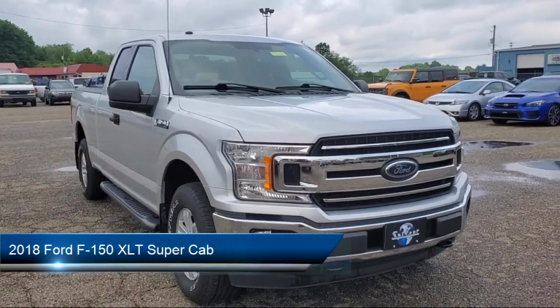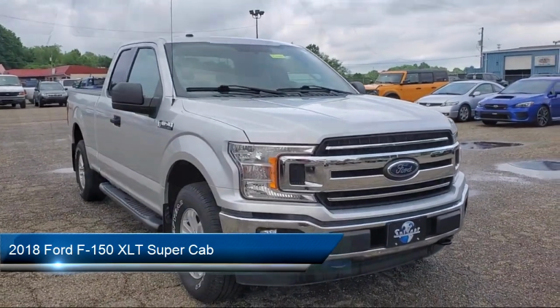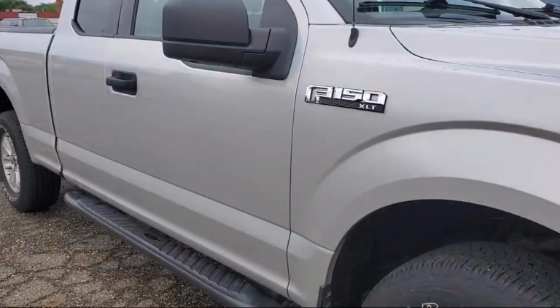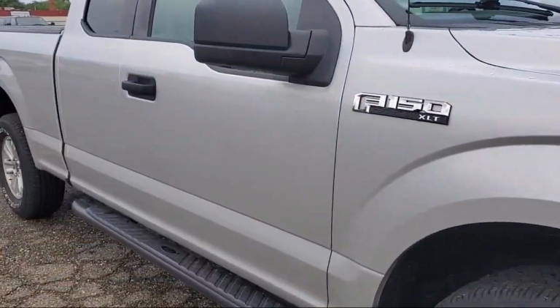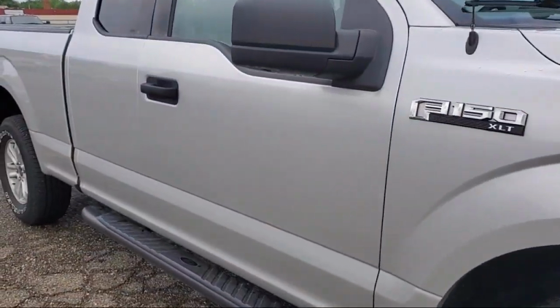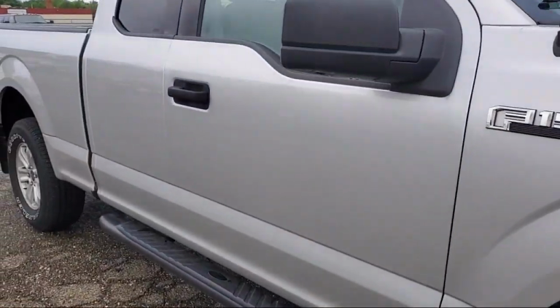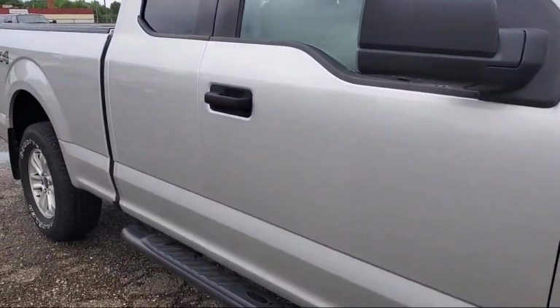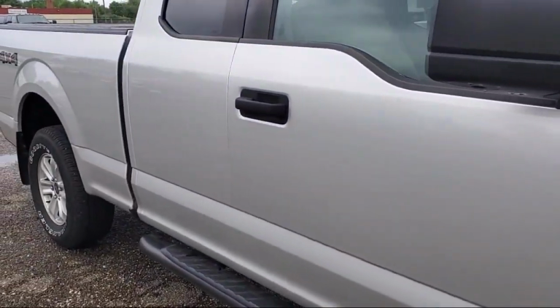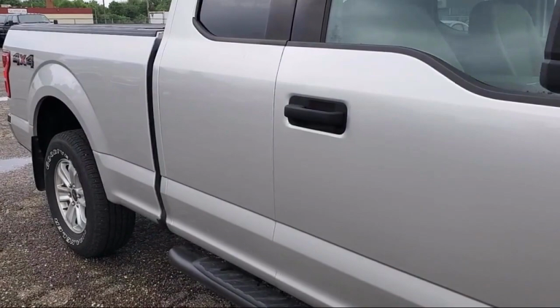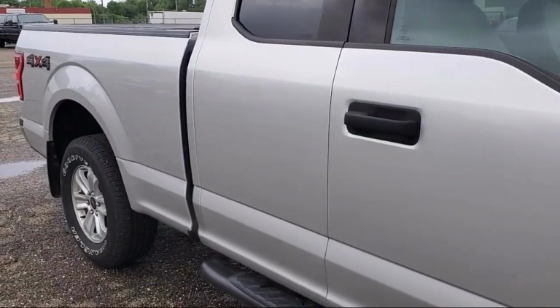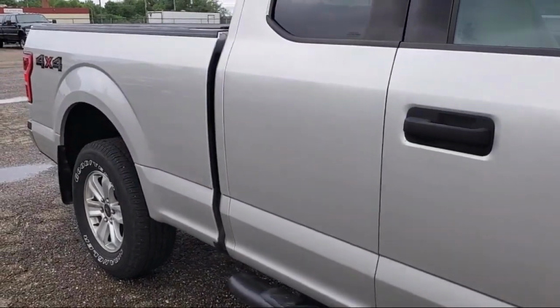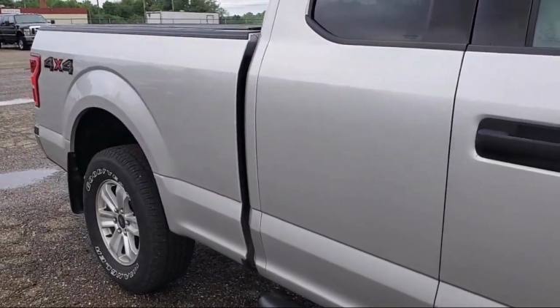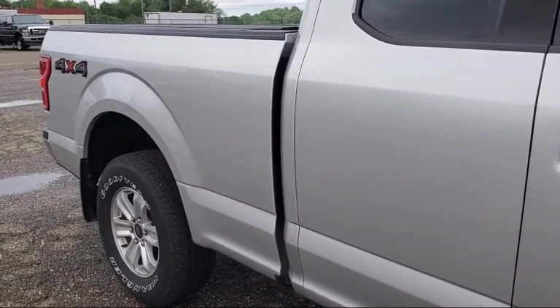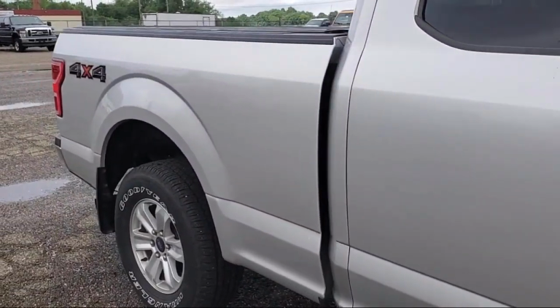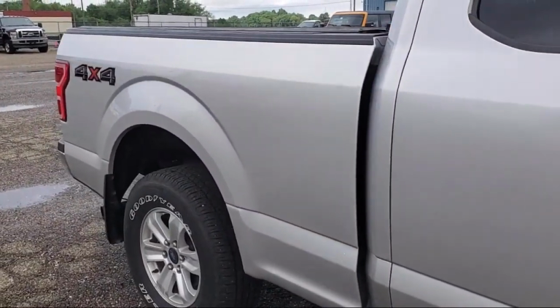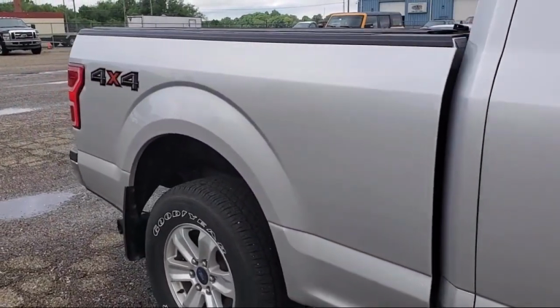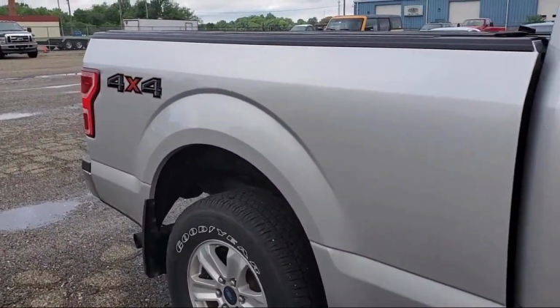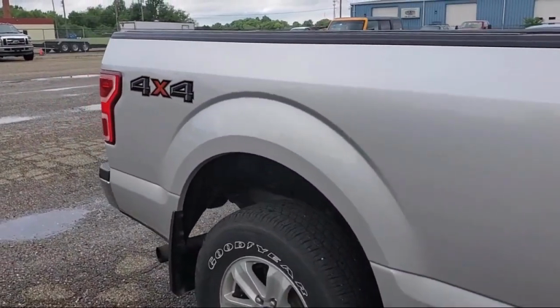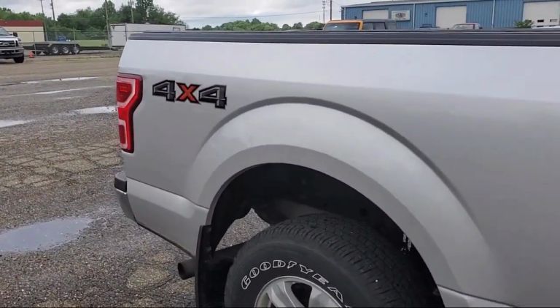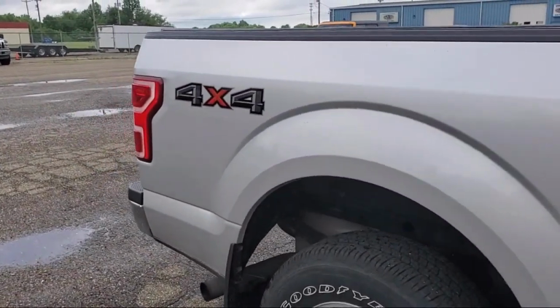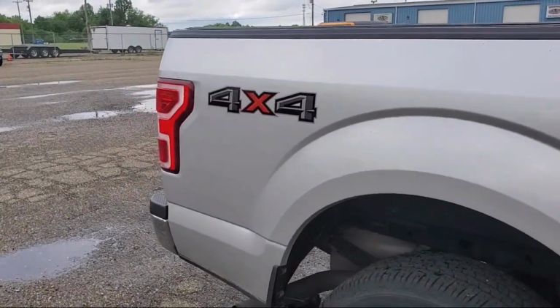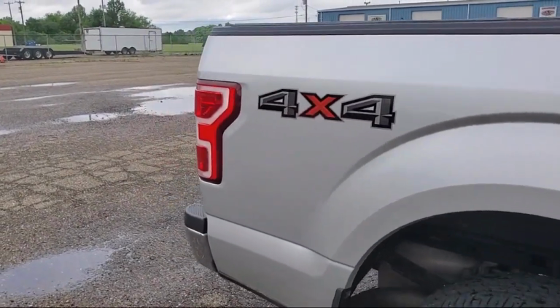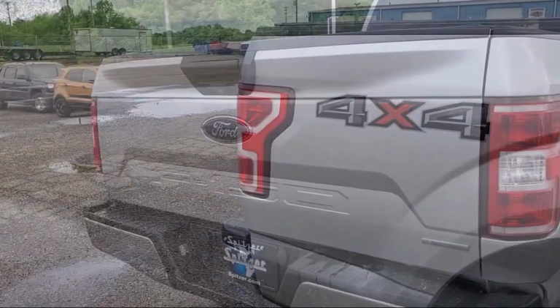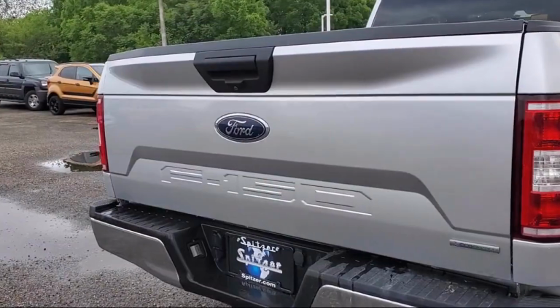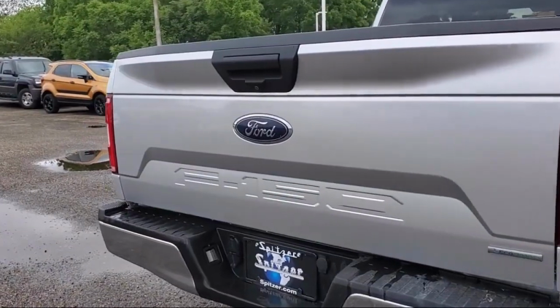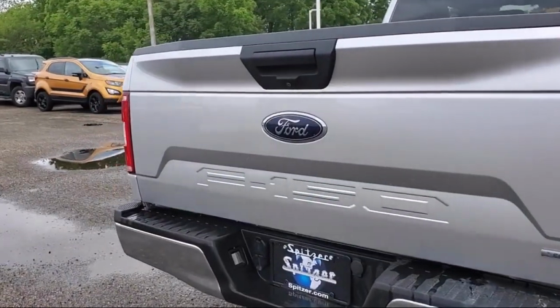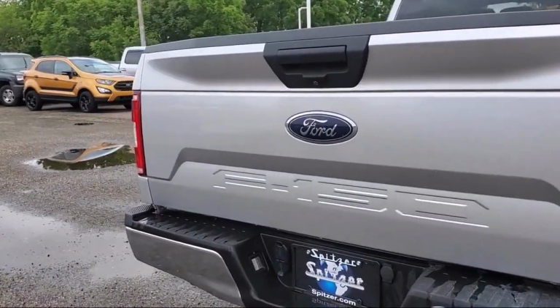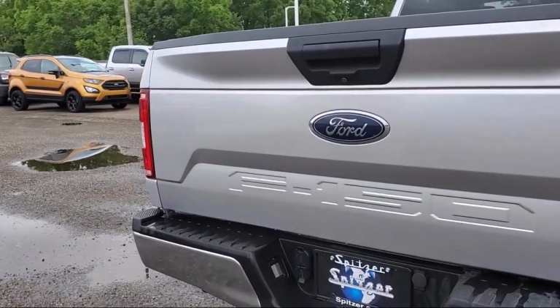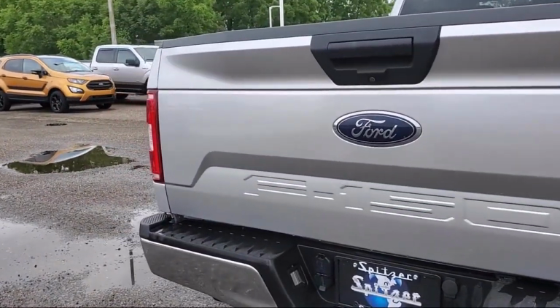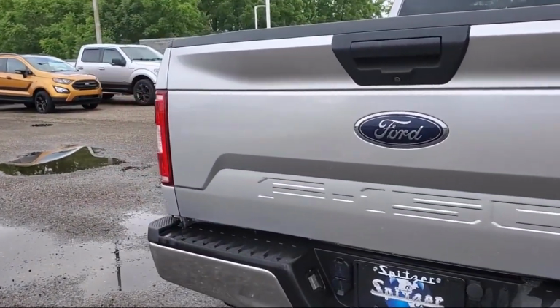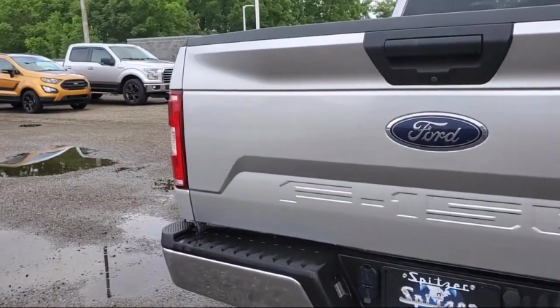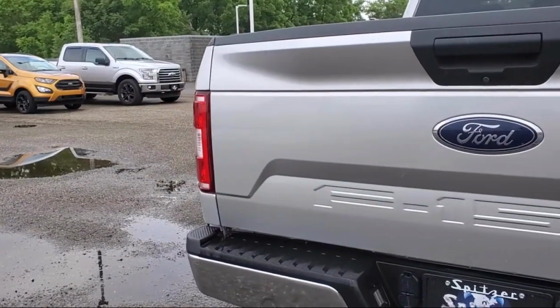Speed sensing steering, steering wheel controls, alloy wheels, keyless entry, electronic stability control, outside temperature display, tire pressure monitoring system, and has less than 60,000 miles on the odometer.